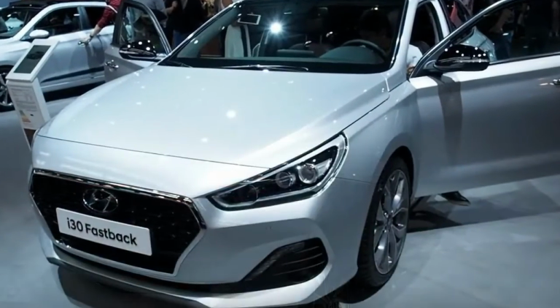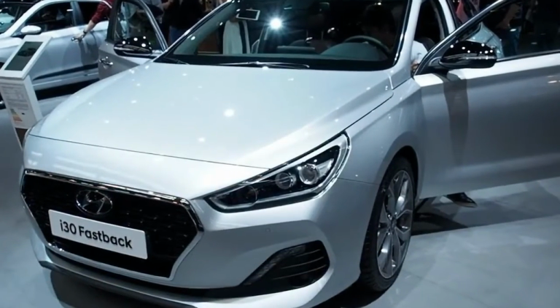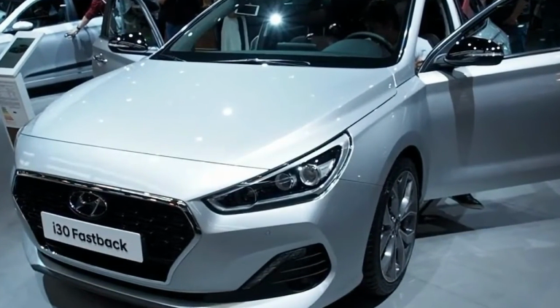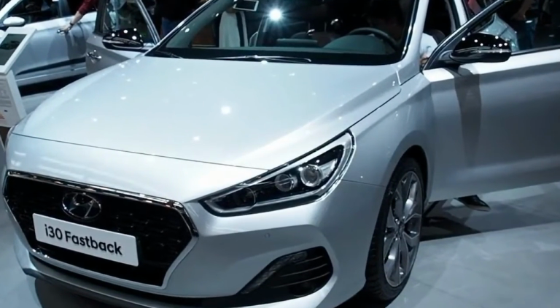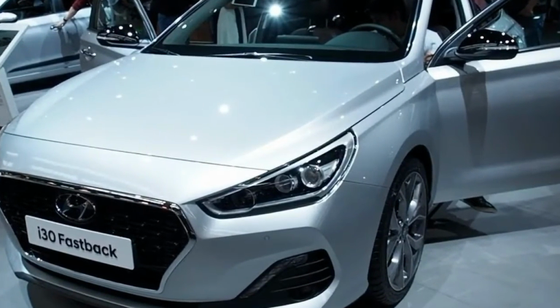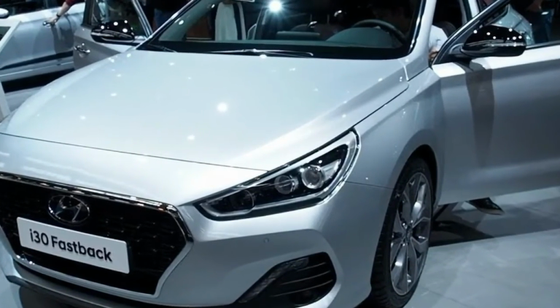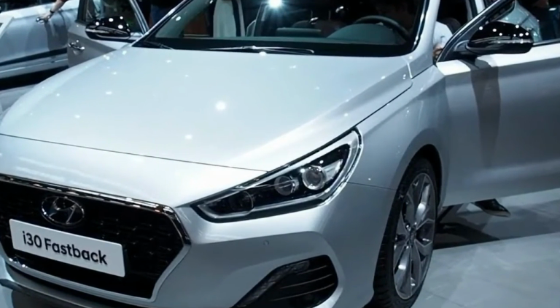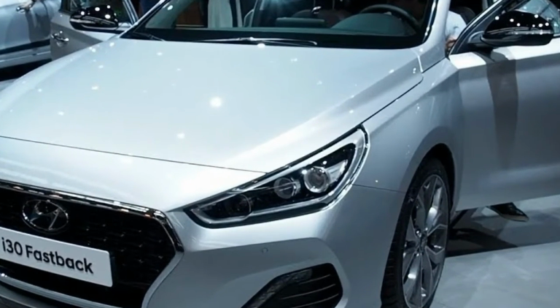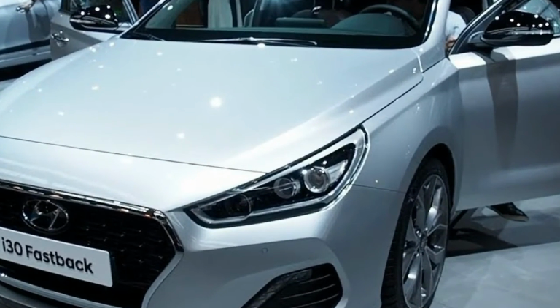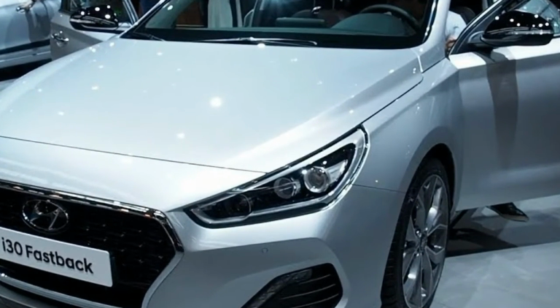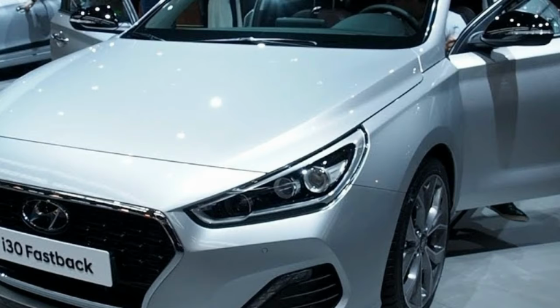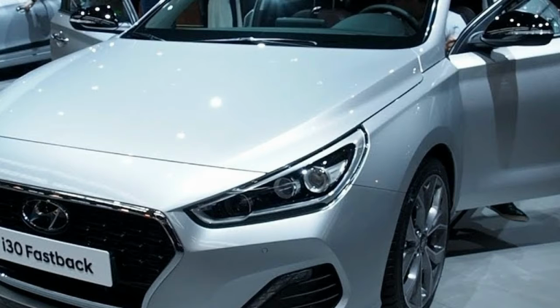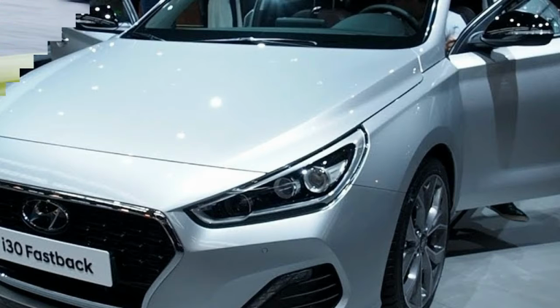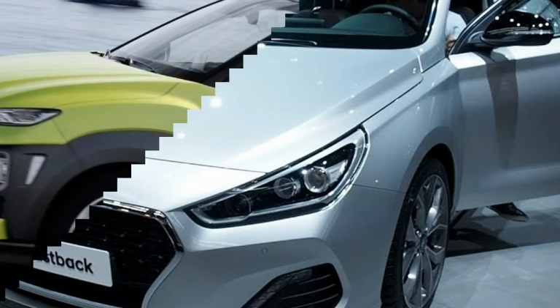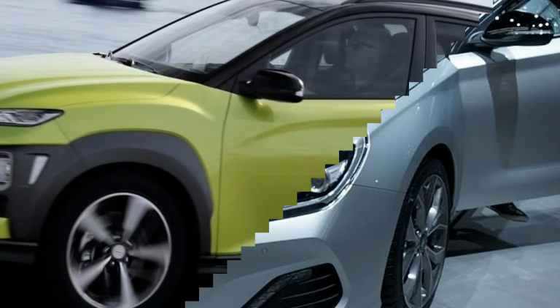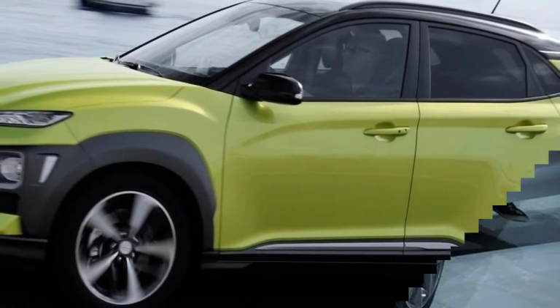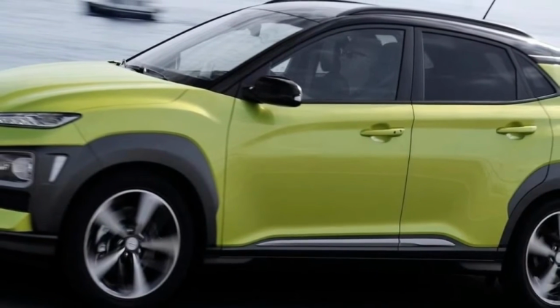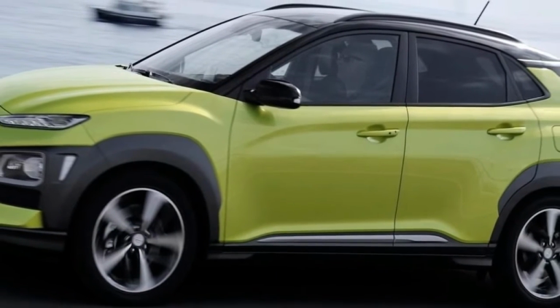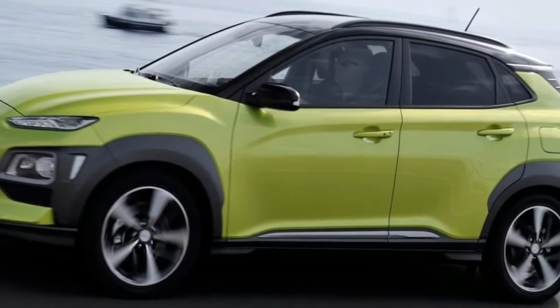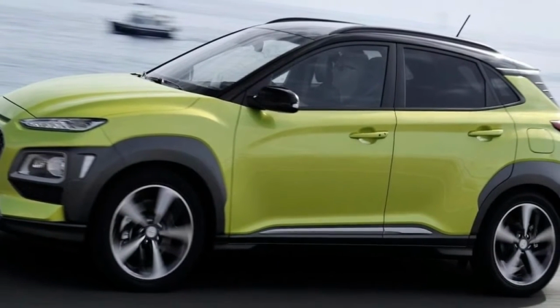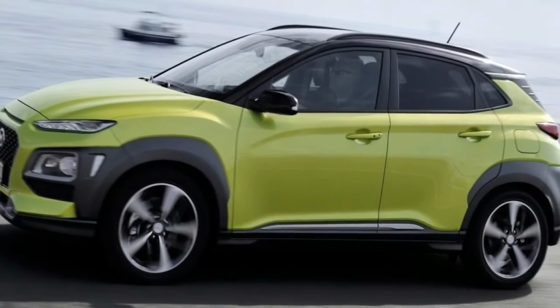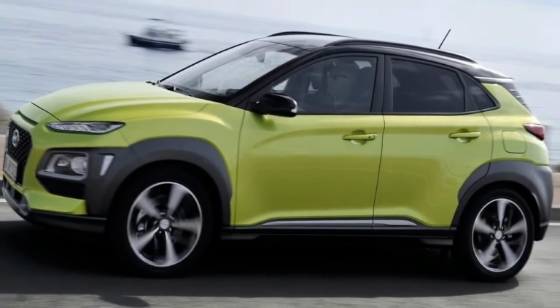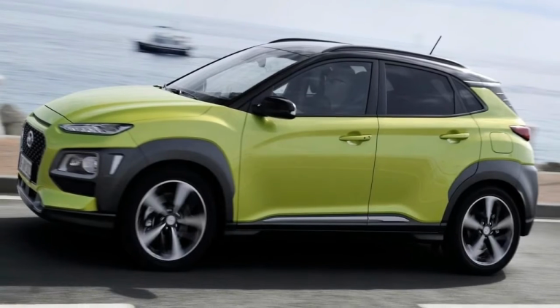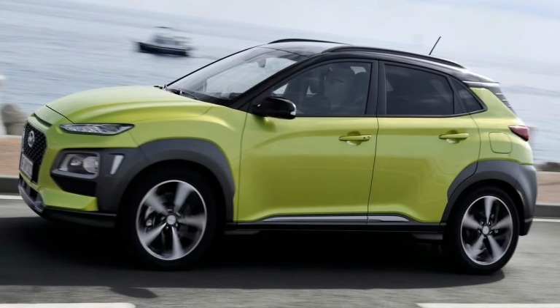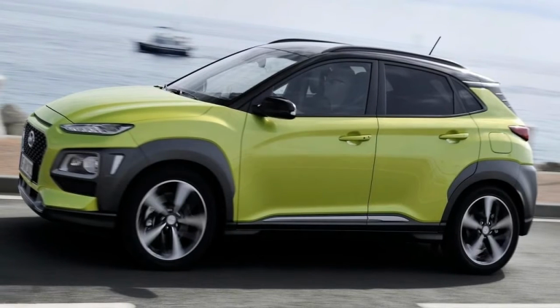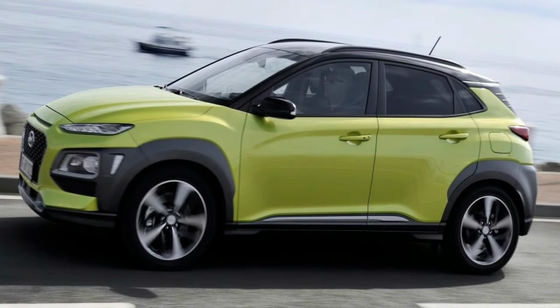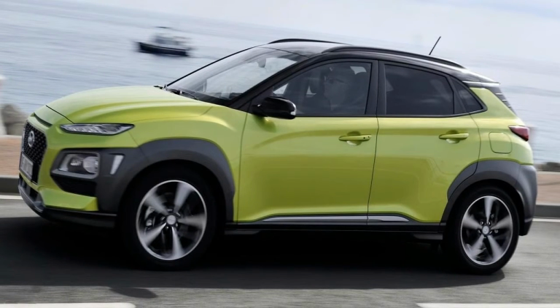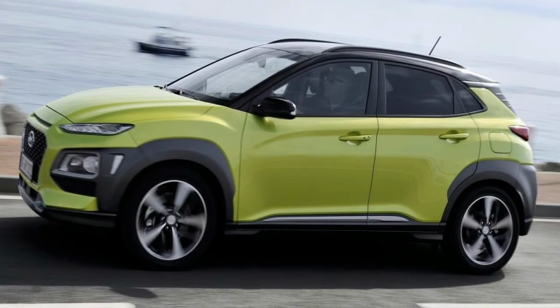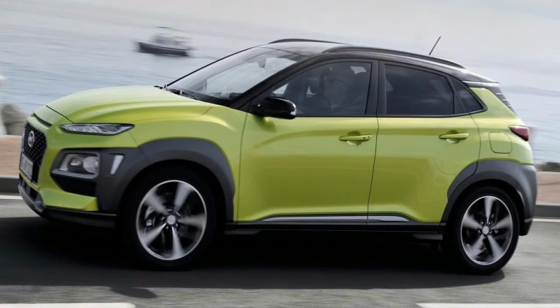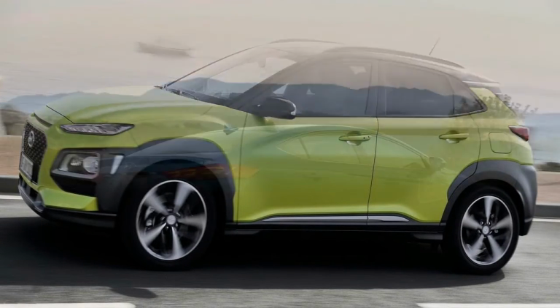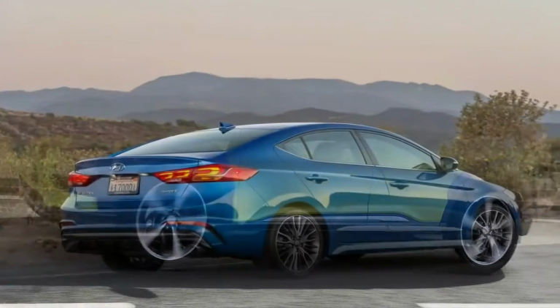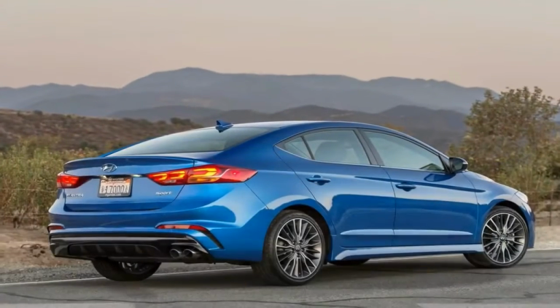The top-spec Premium SE adds leather trim, a heated steering wheel and a panoramic sunroof, although coupled with the Fastback's 30mm-plus reduction in headroom, it could make the rear seats feel quite cramped.